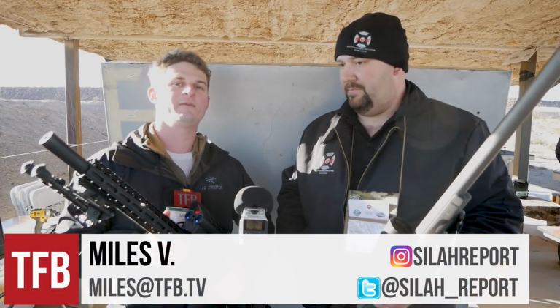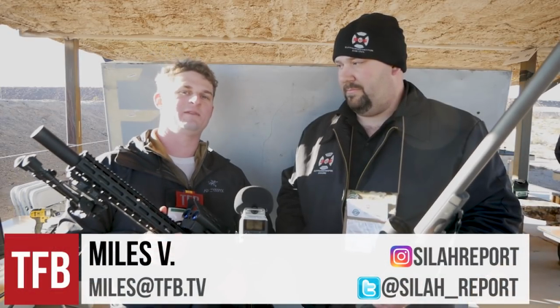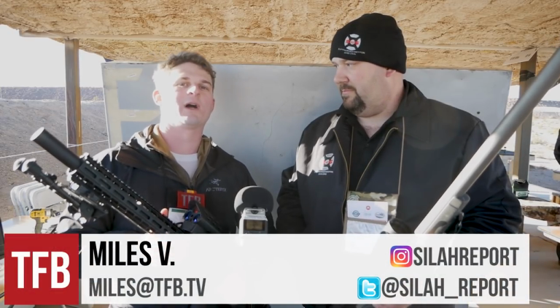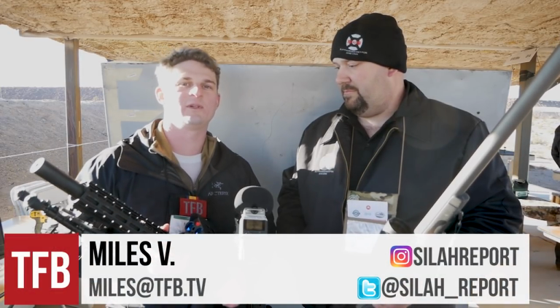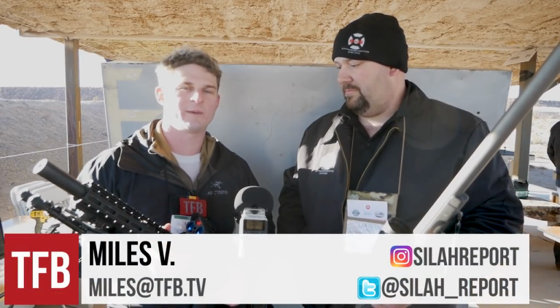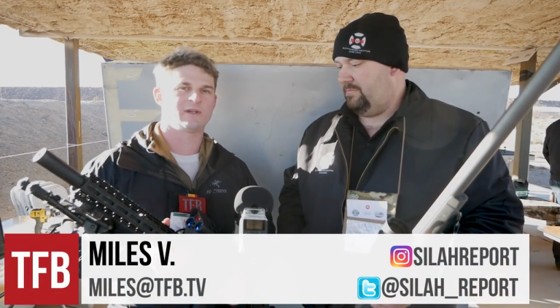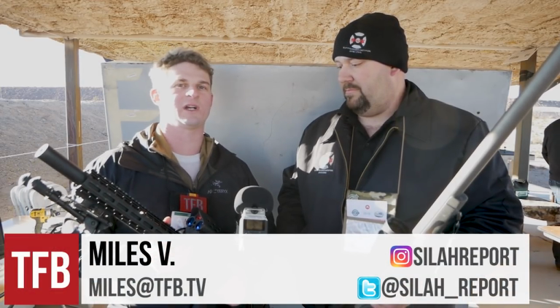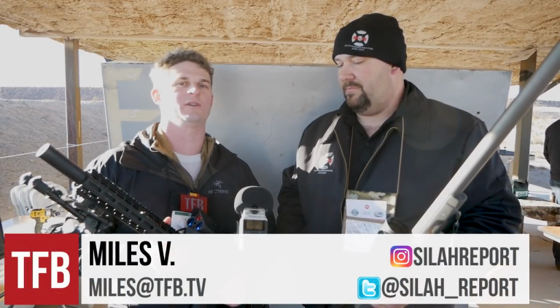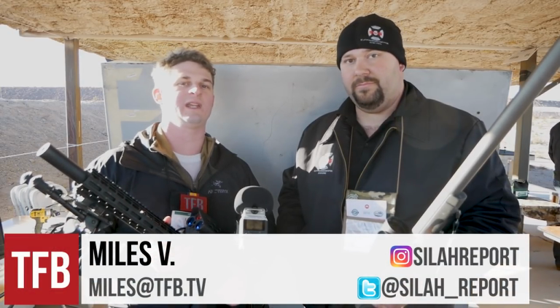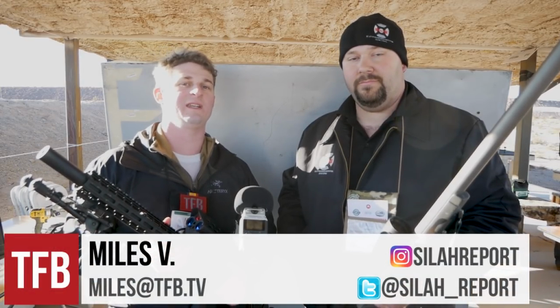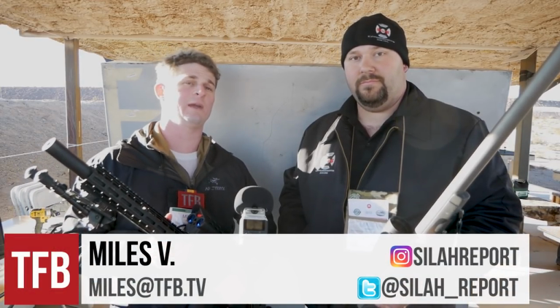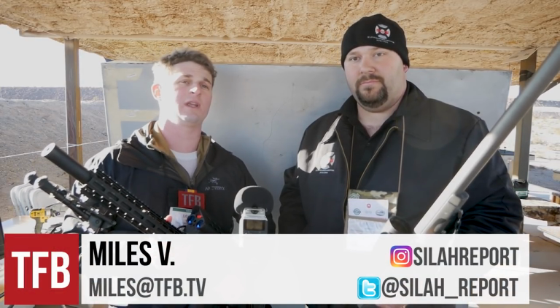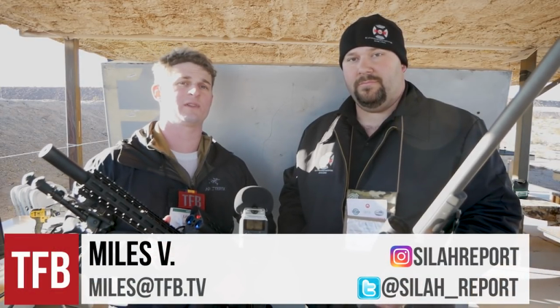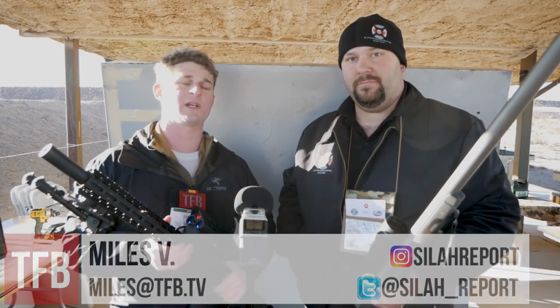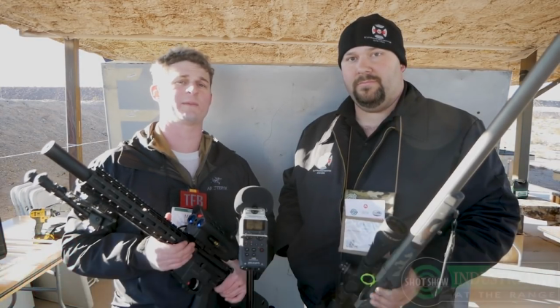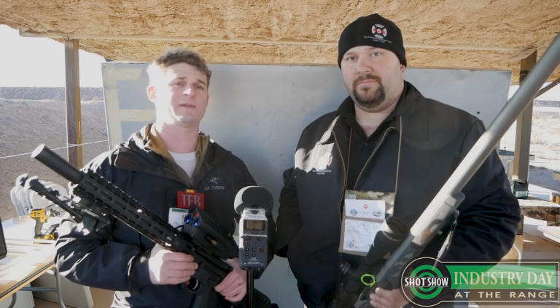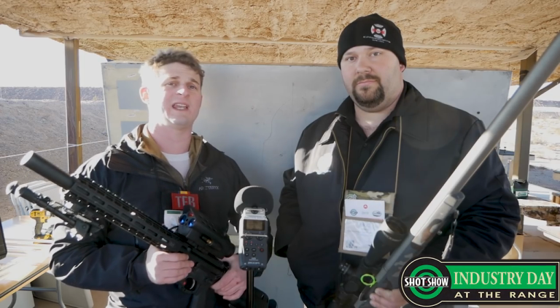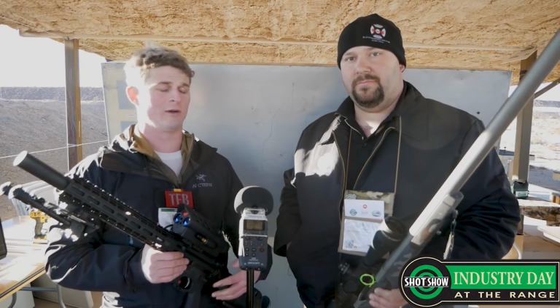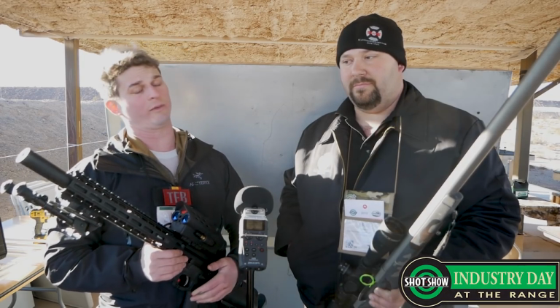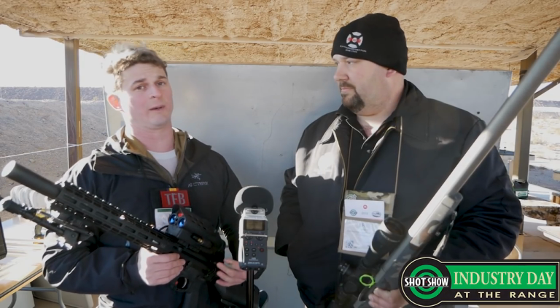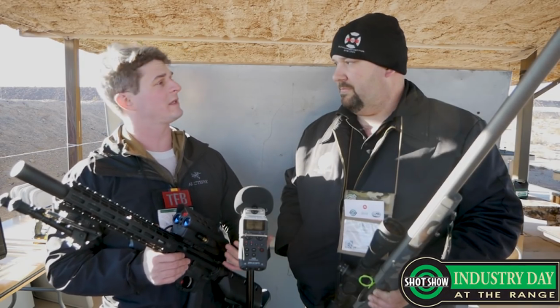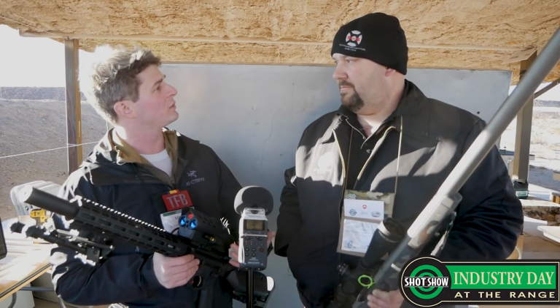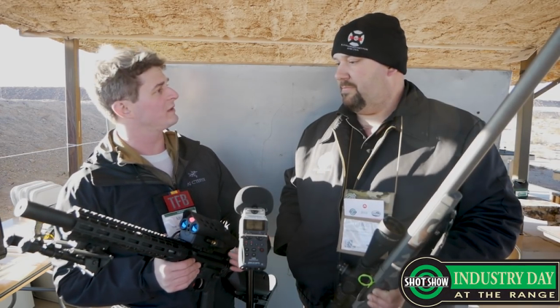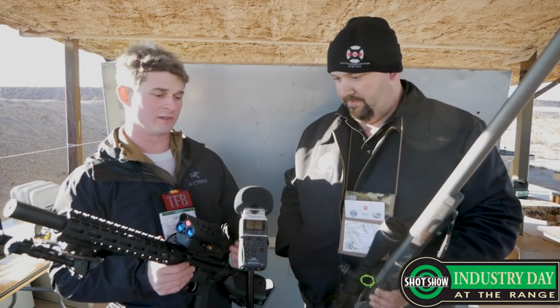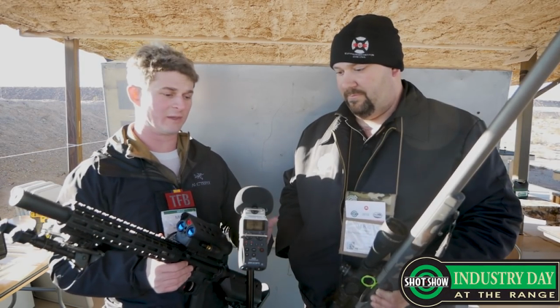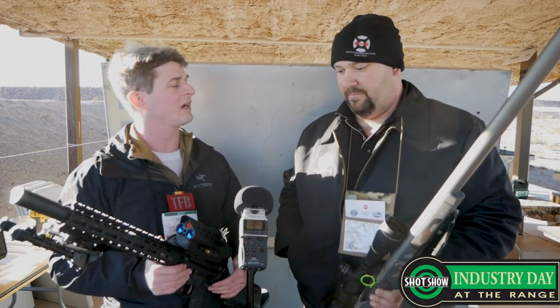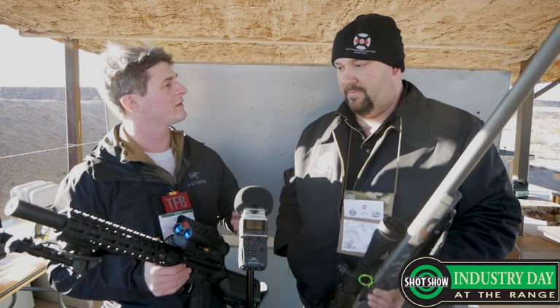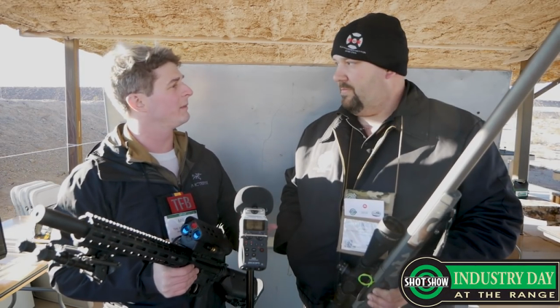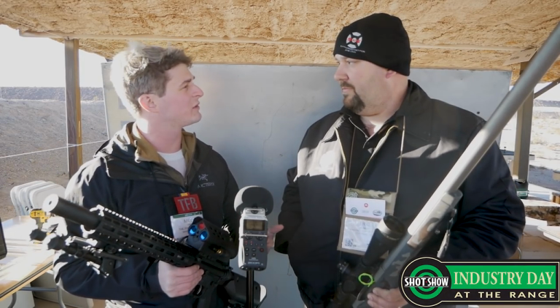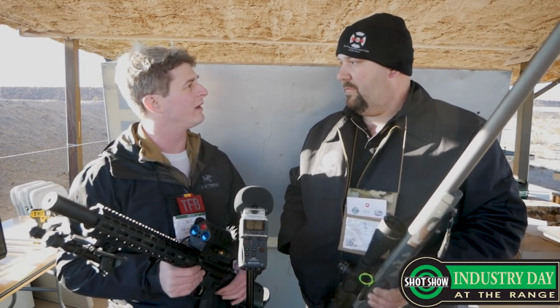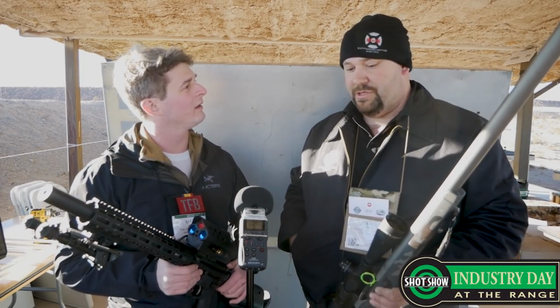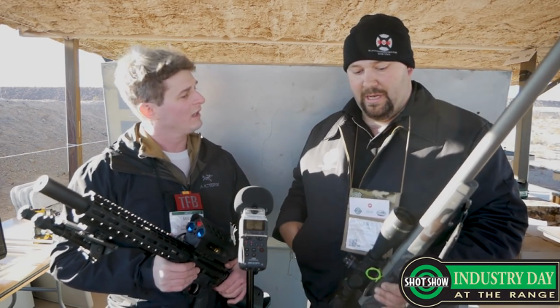Hey TFBTV, welcome to another episode at SHOT Show 2018. Today we are here with Suppressed Weapon Systems, and Eric from the company was able to join us and tell us a little about the product. Thanks for coming on the show, Eric. Appreciate it.